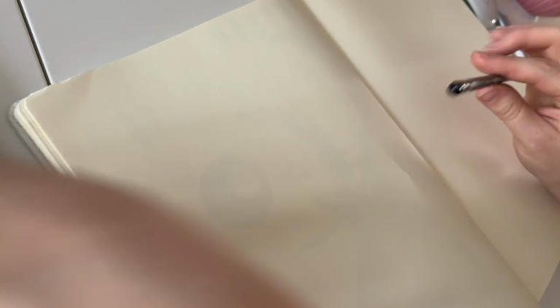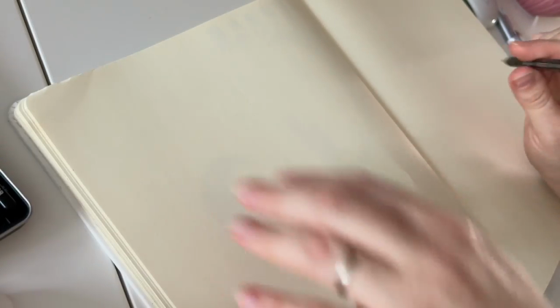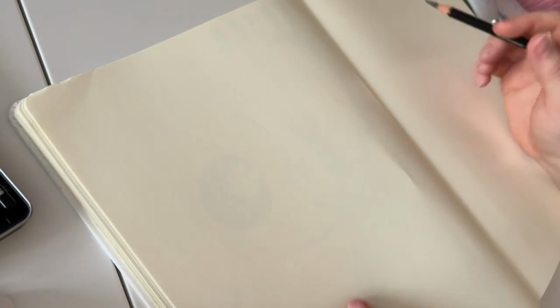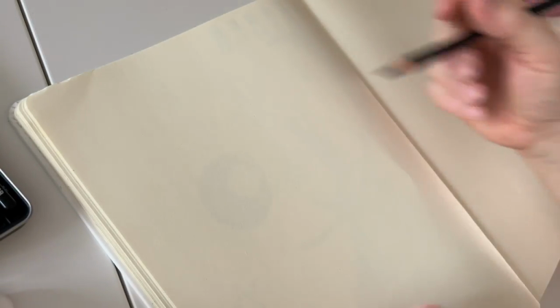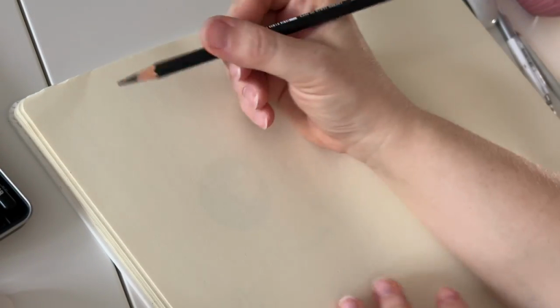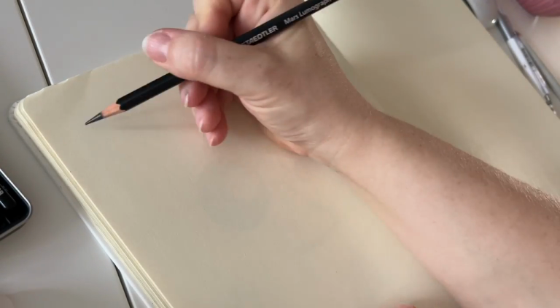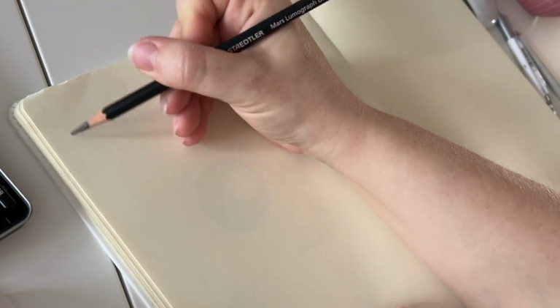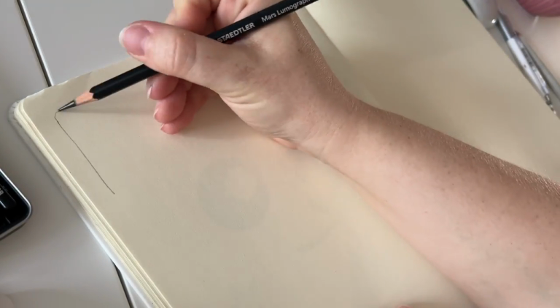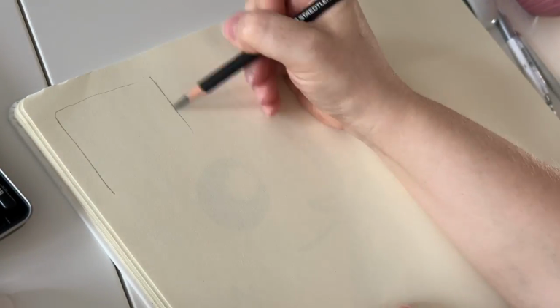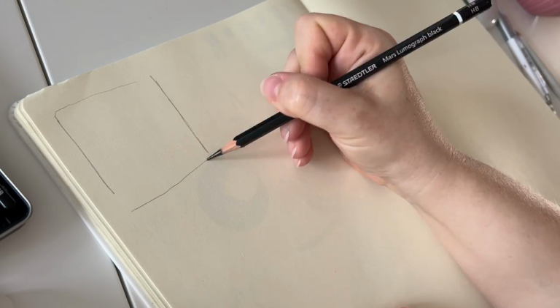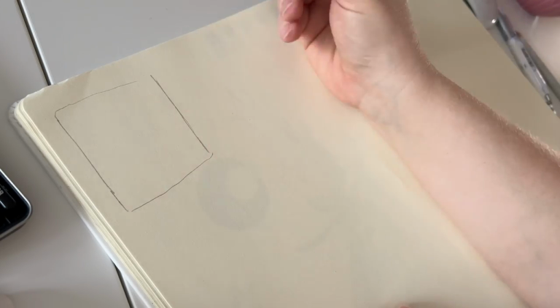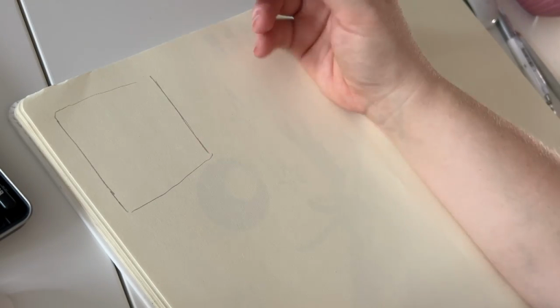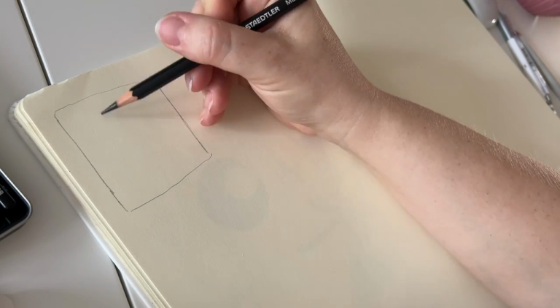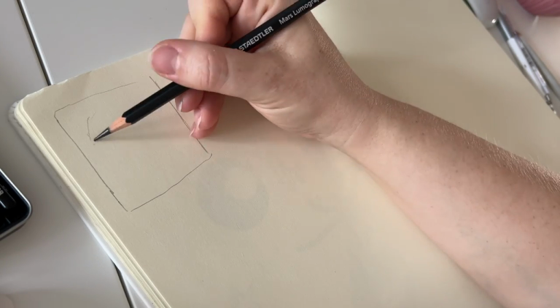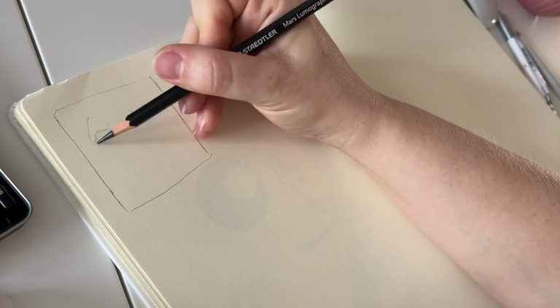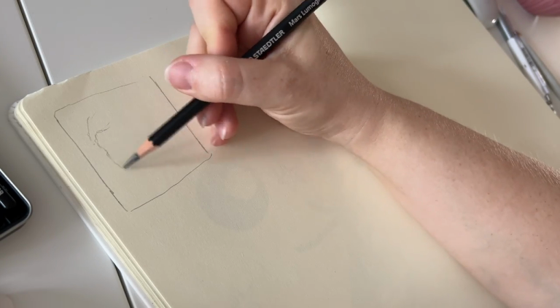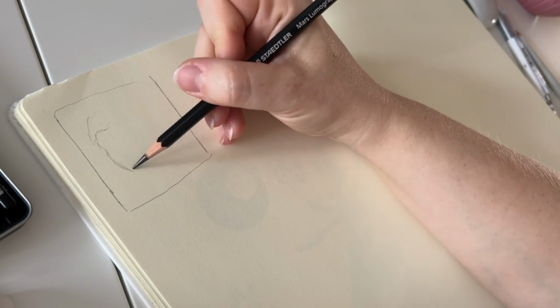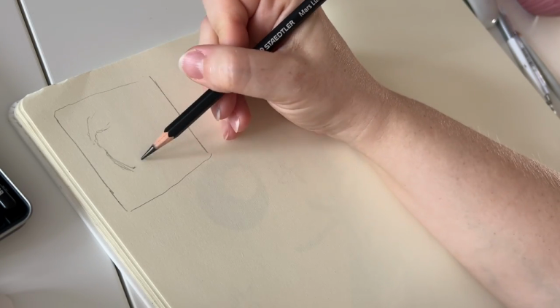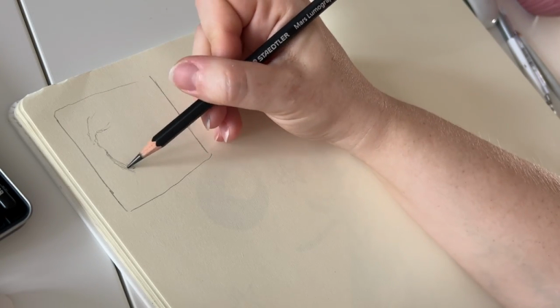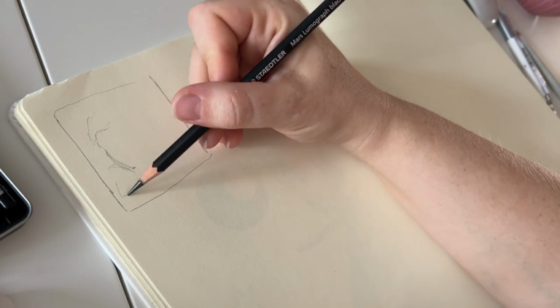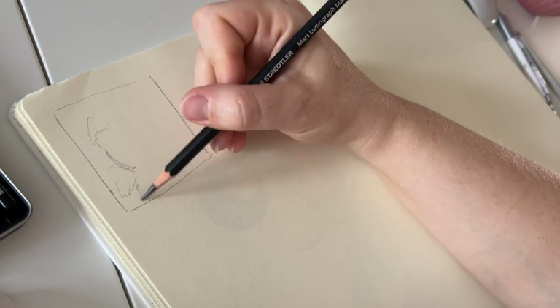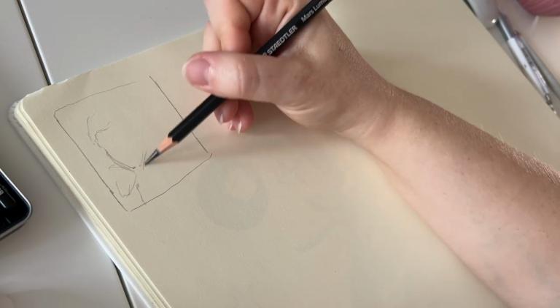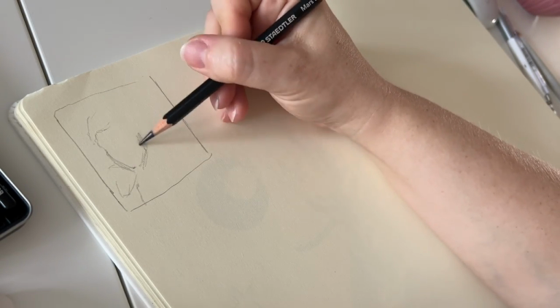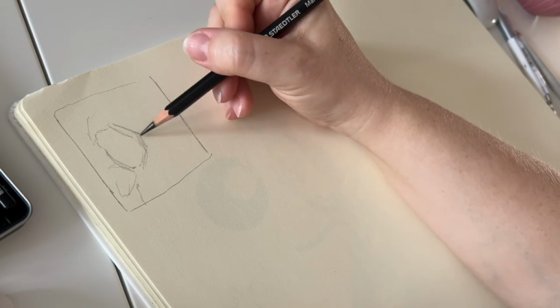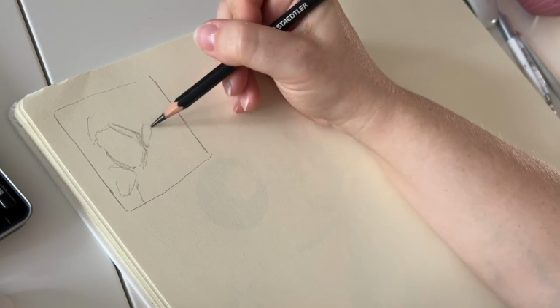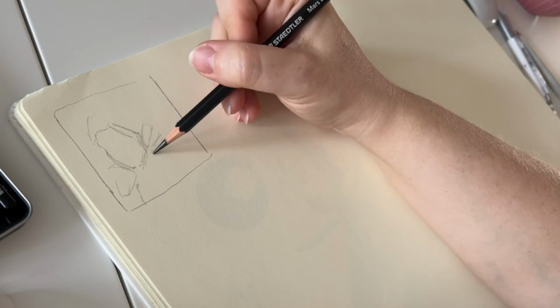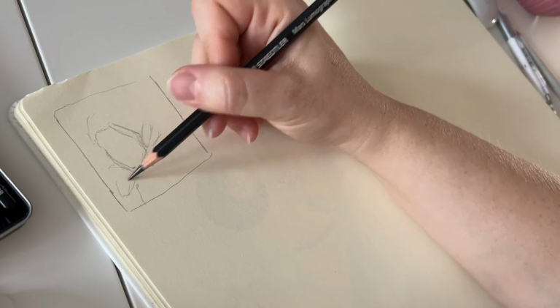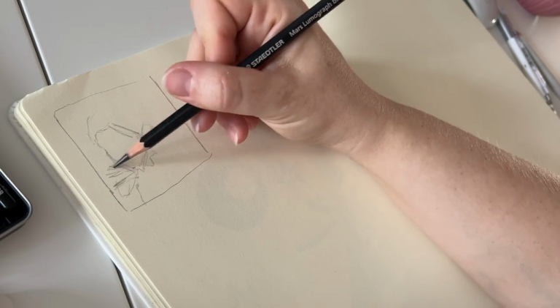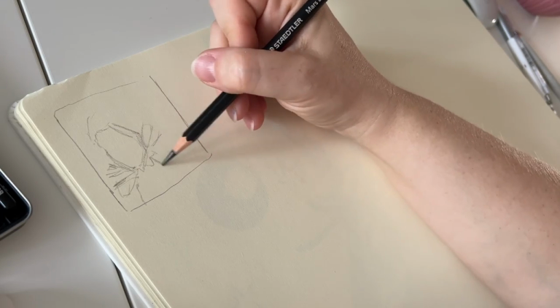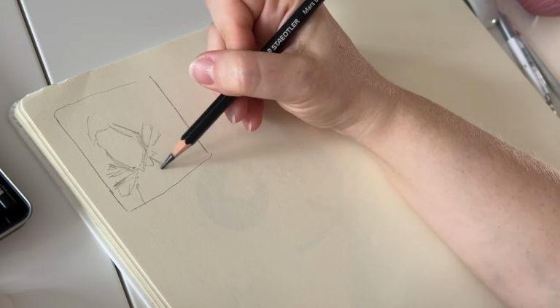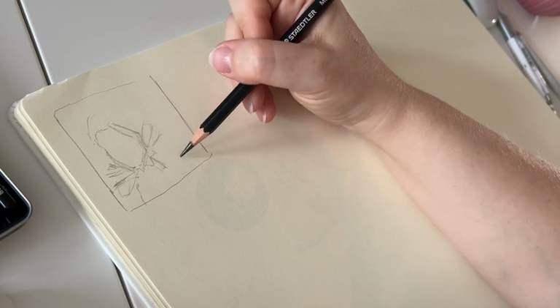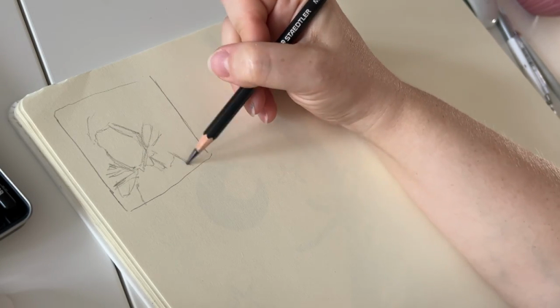This challenge is perfect for anyone who wants to get comfortable — not just with drawing heads, but essentially to create composition or just practice how to place things on the page.